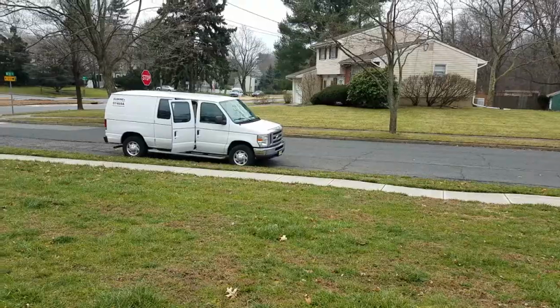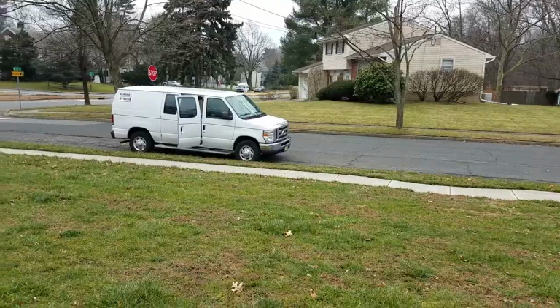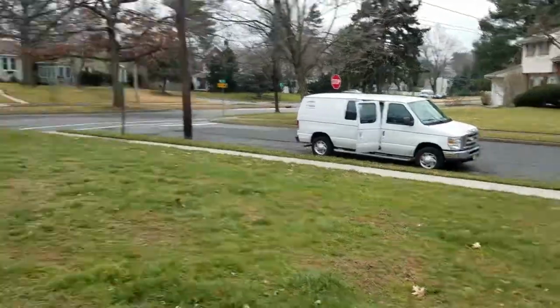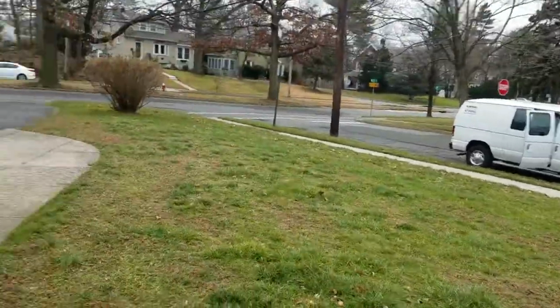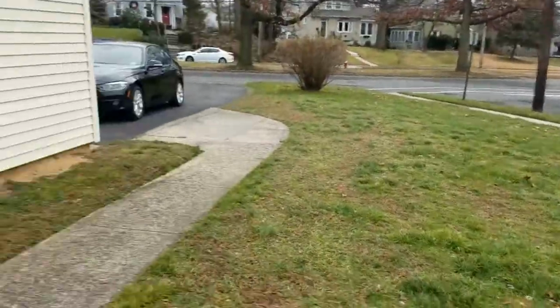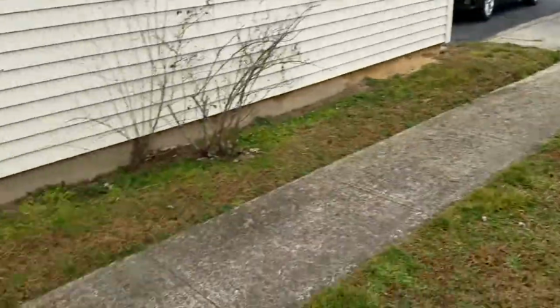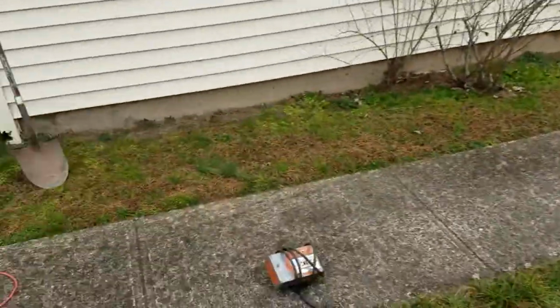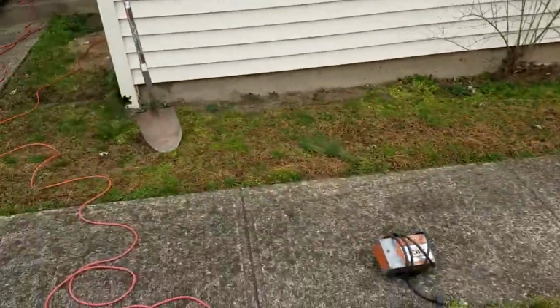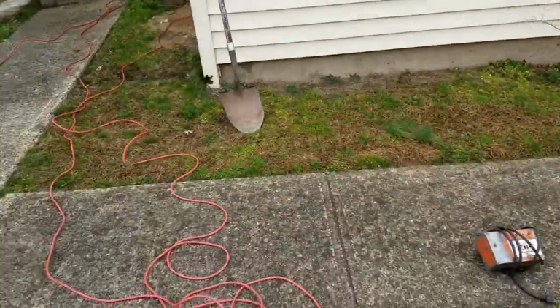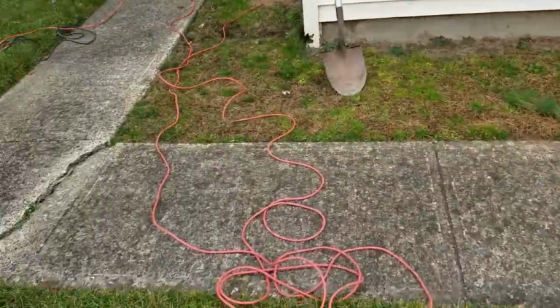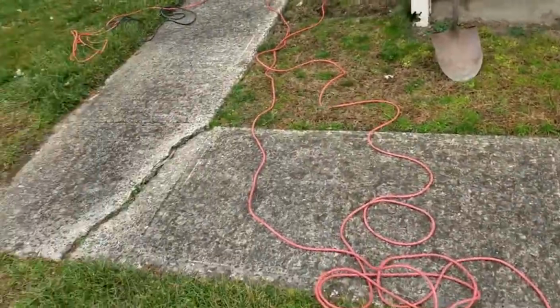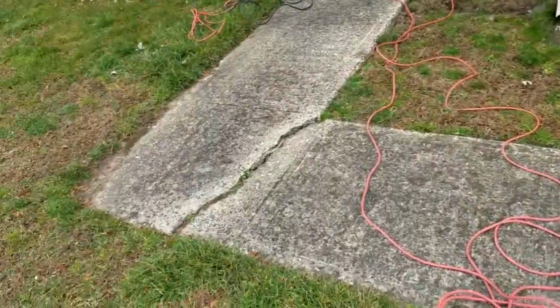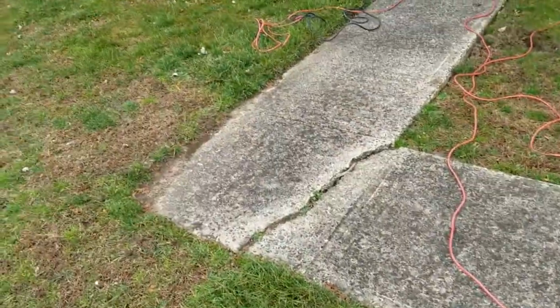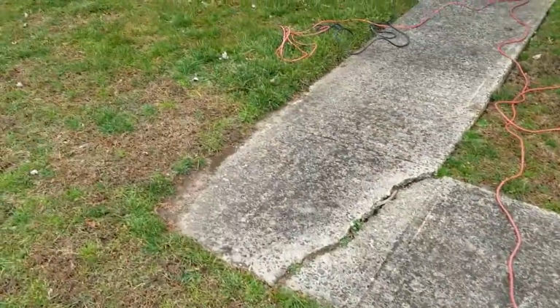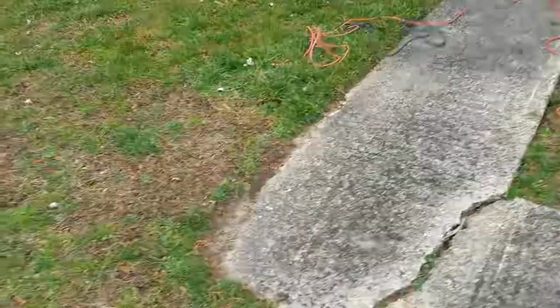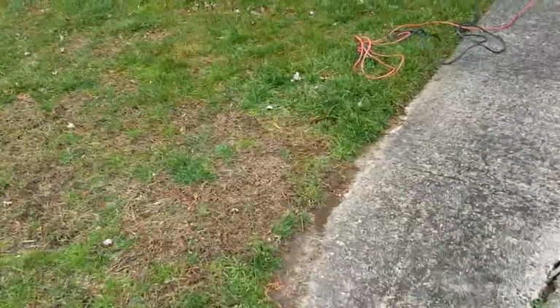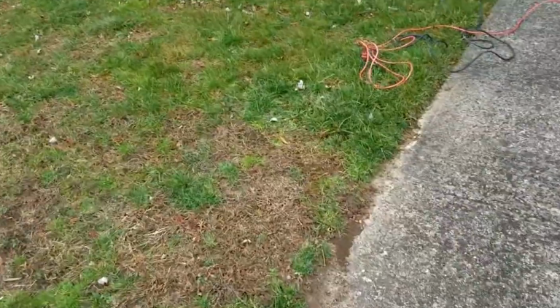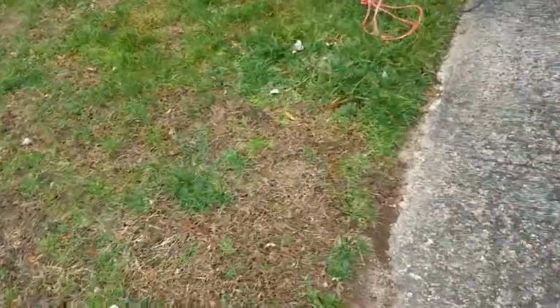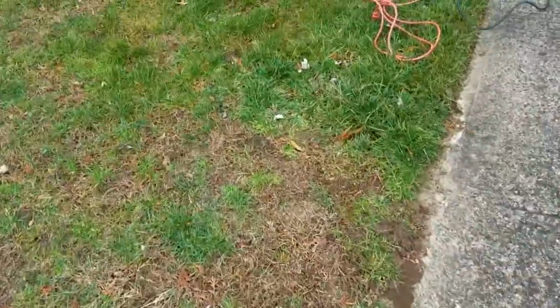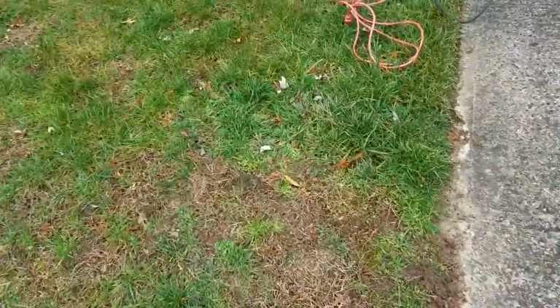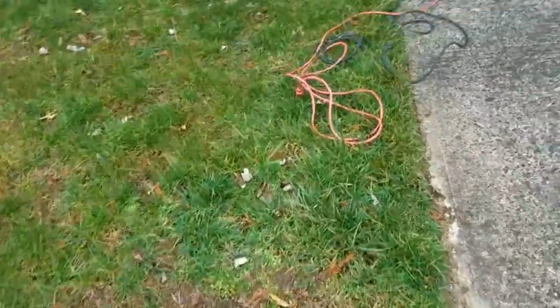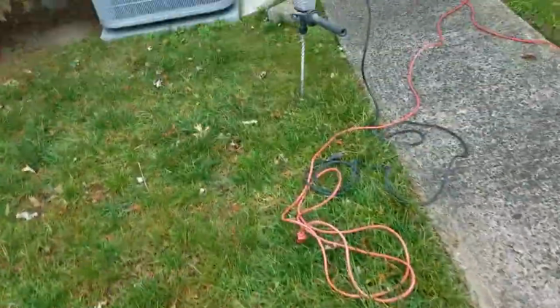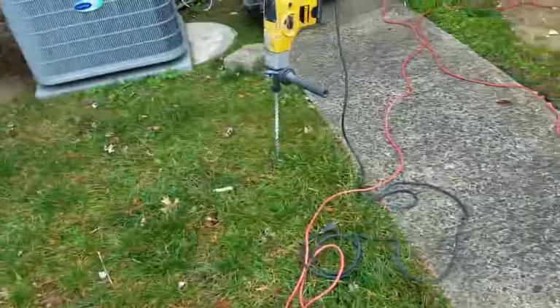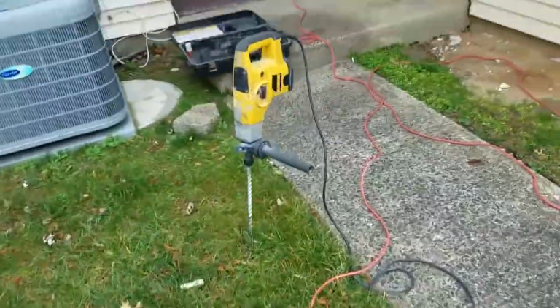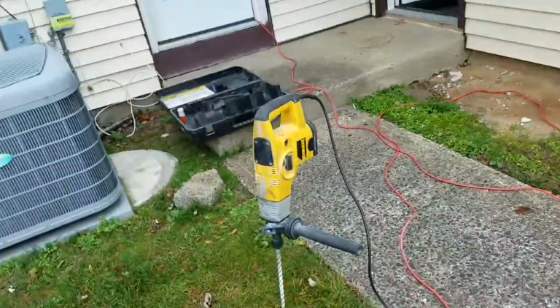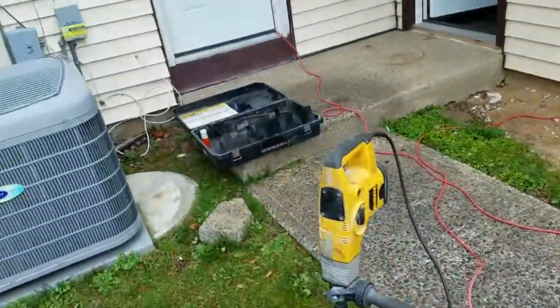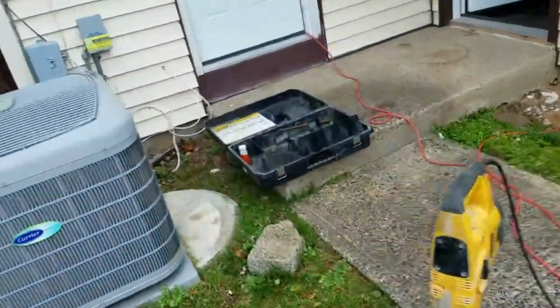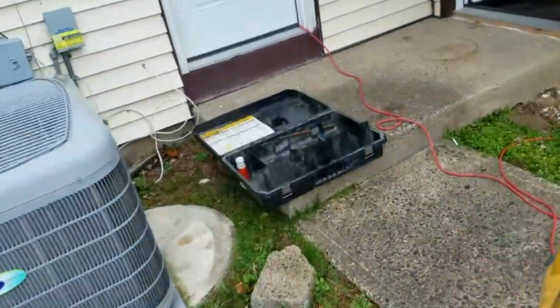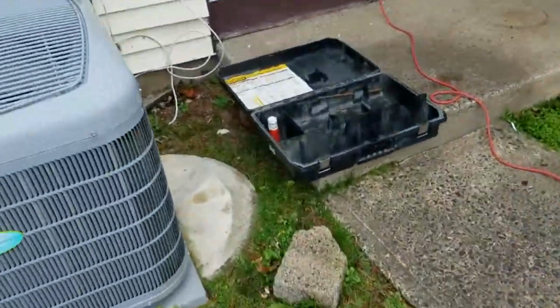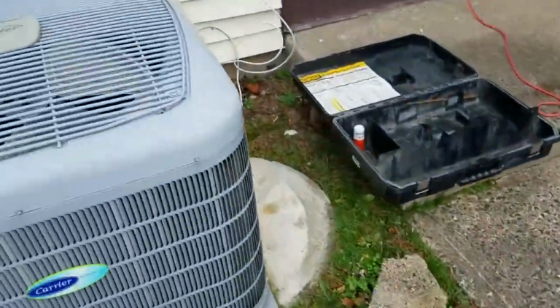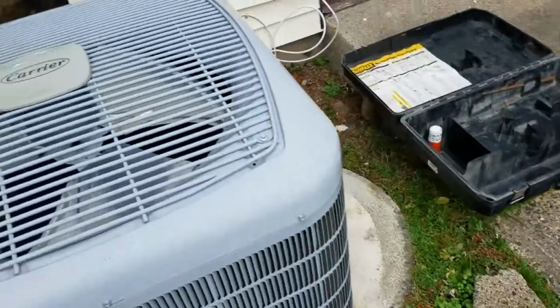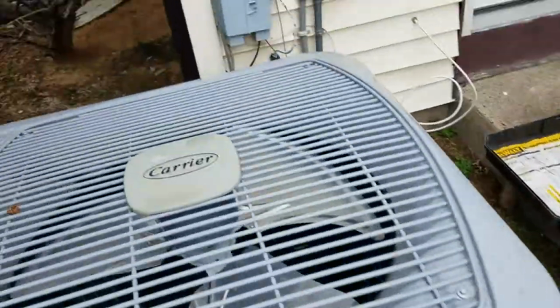I'm Derek with Luminex. We're doing a termite treatment today, New Year's Eve. All times of the year is a good time to do a termite treatment.